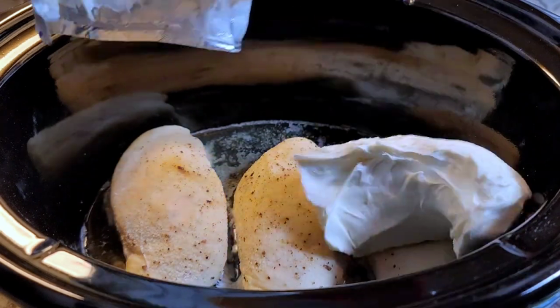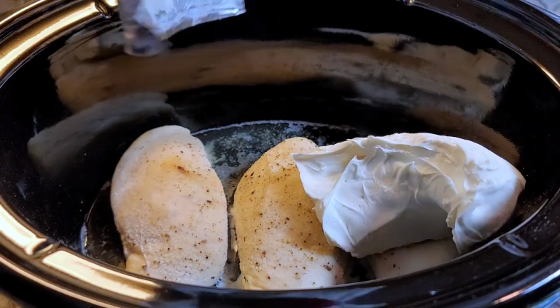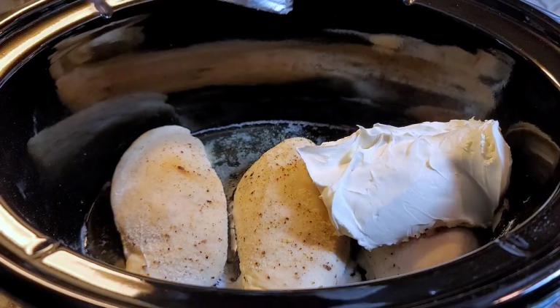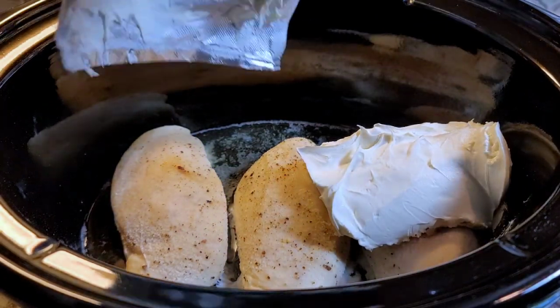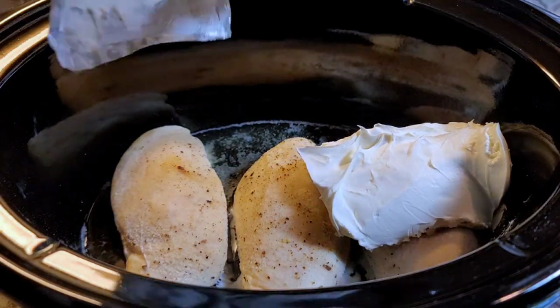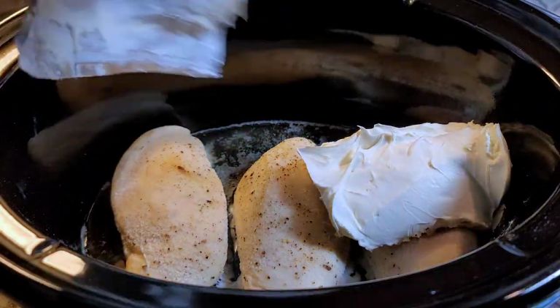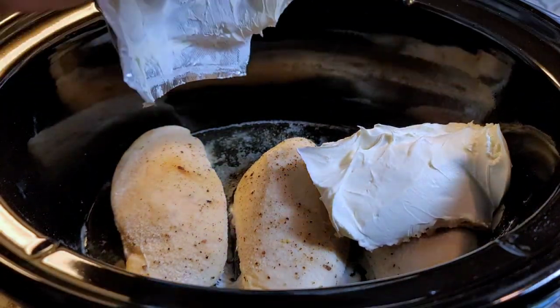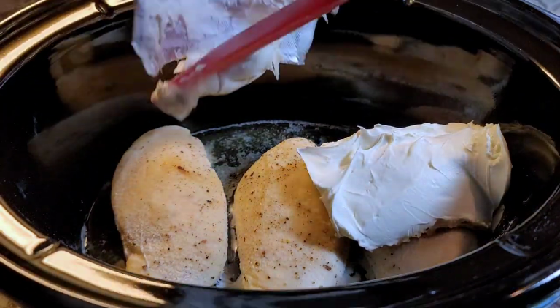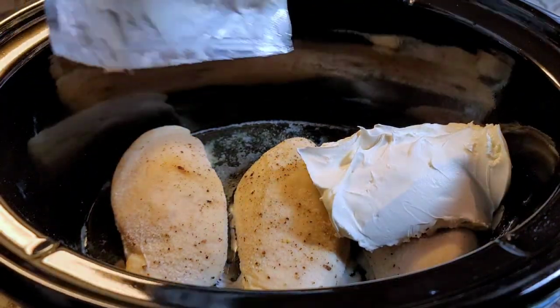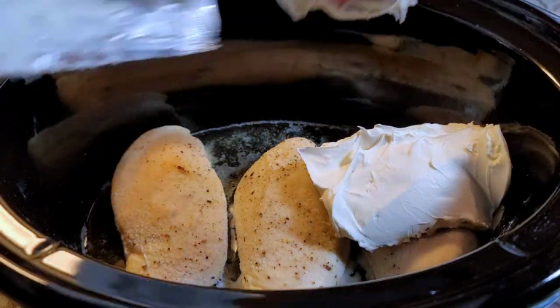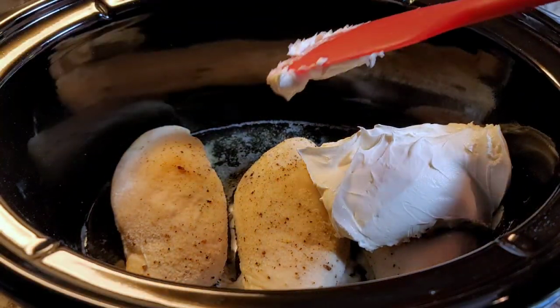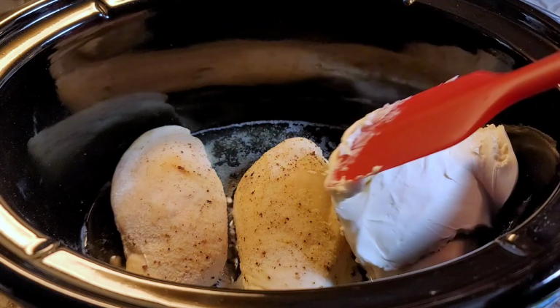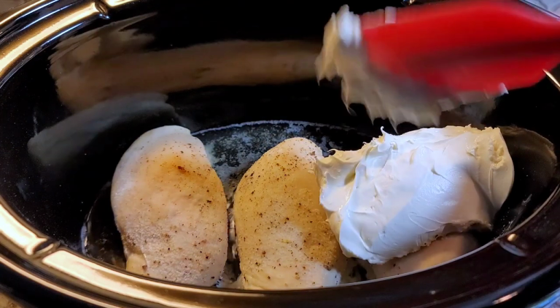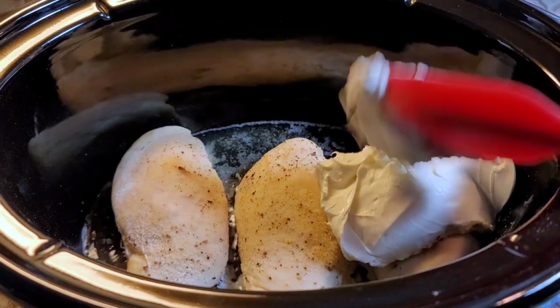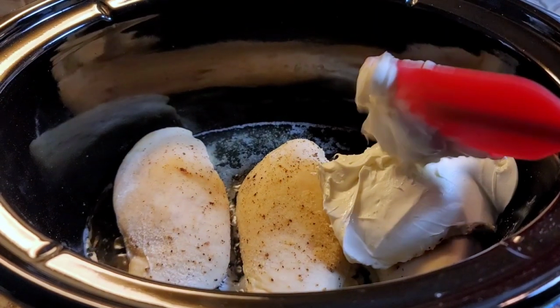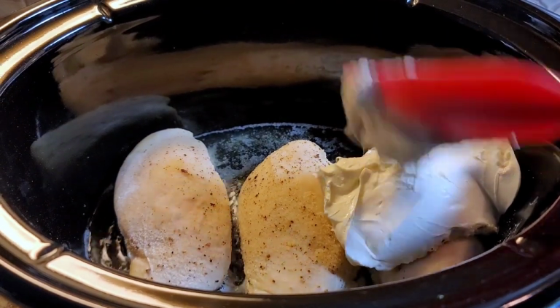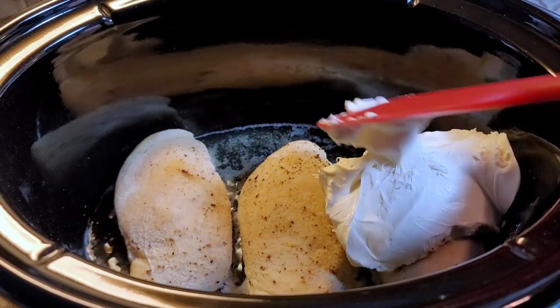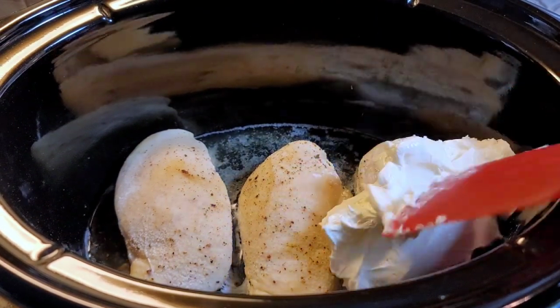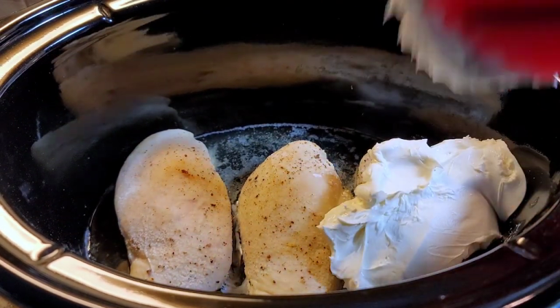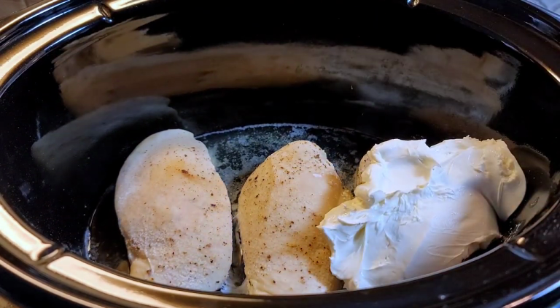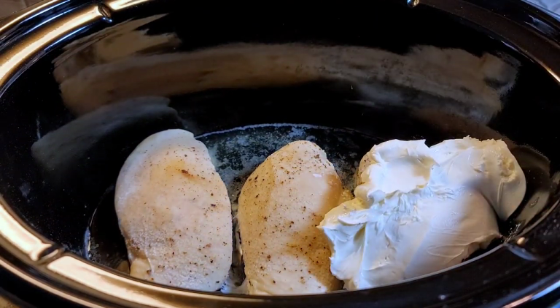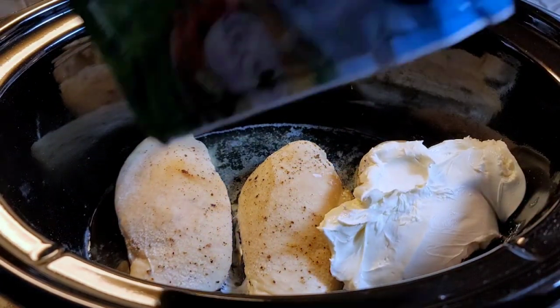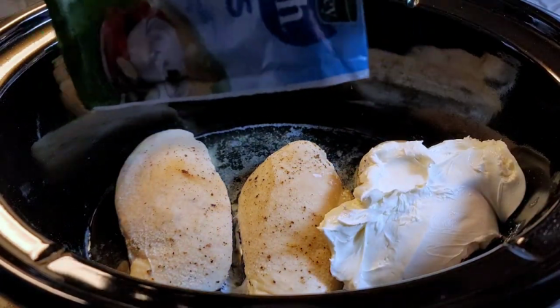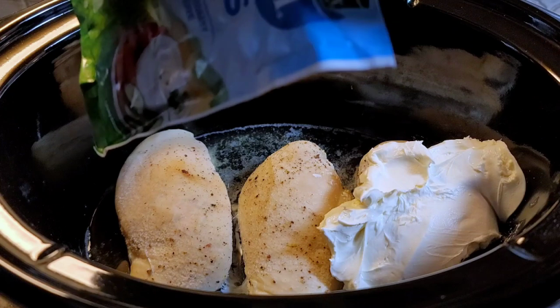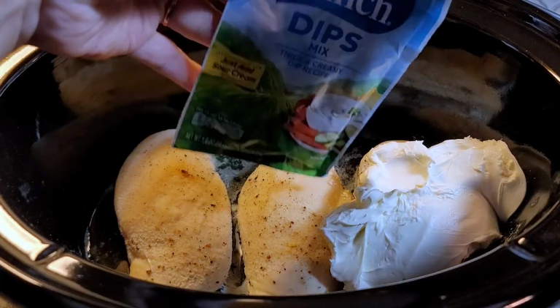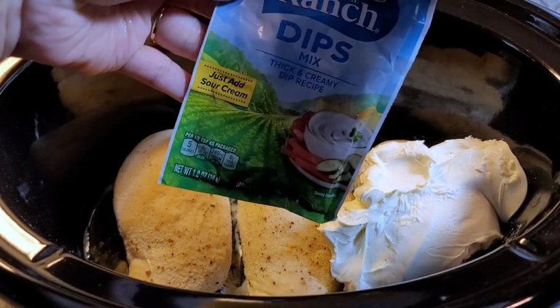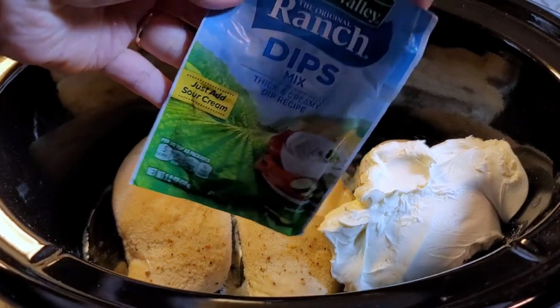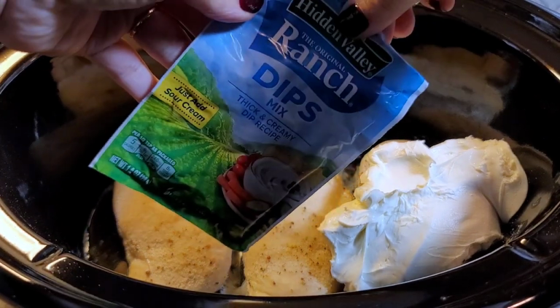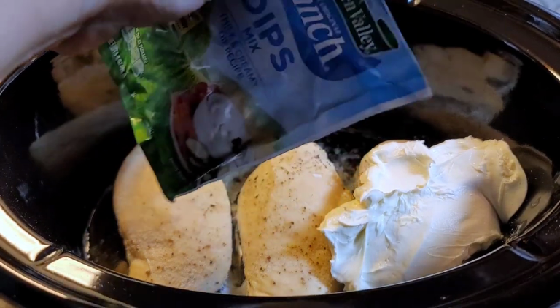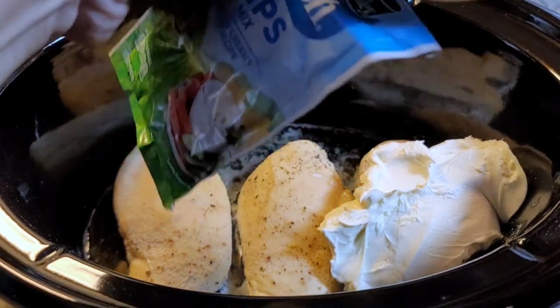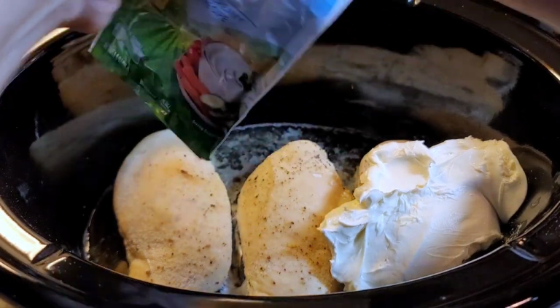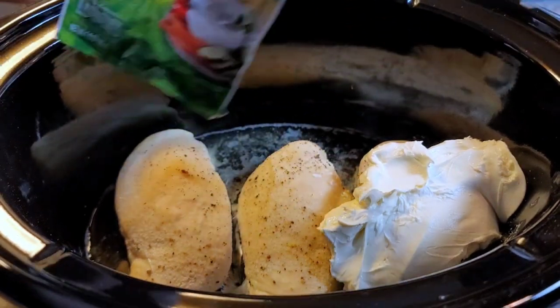This is a lower fat content cream cheese, but you can go with your regular eight ounces of cream cheese. I'm going to get that in there, and I'm also going to add this package of ranch seasoning.